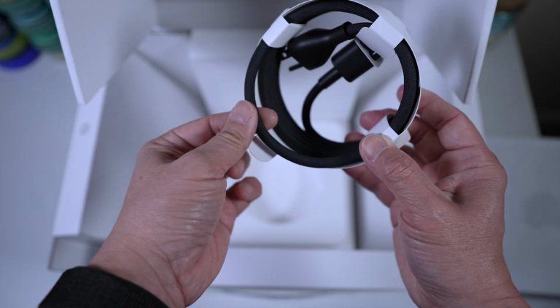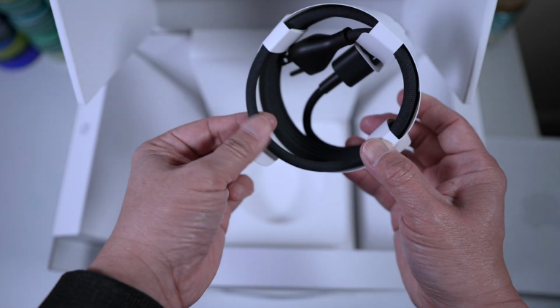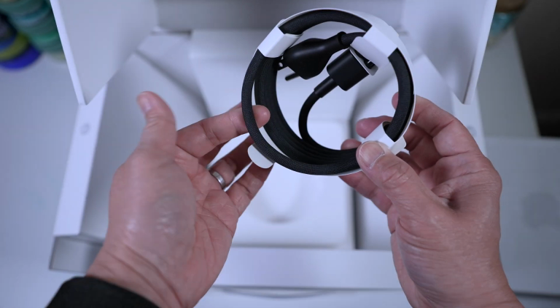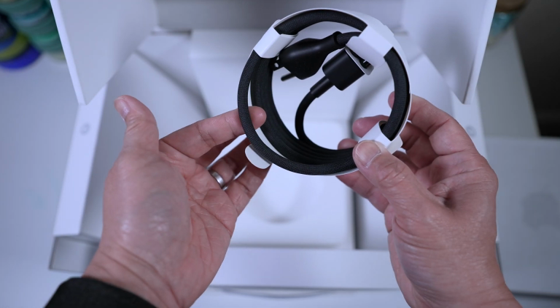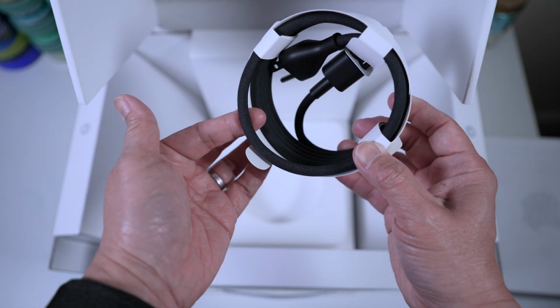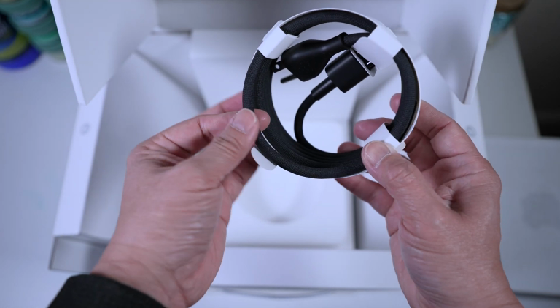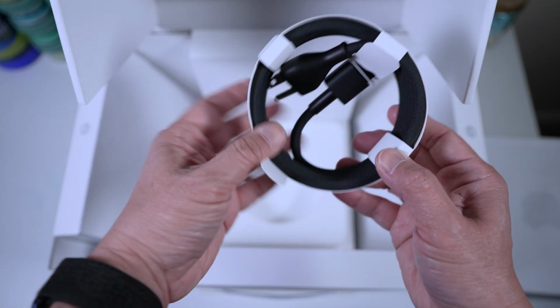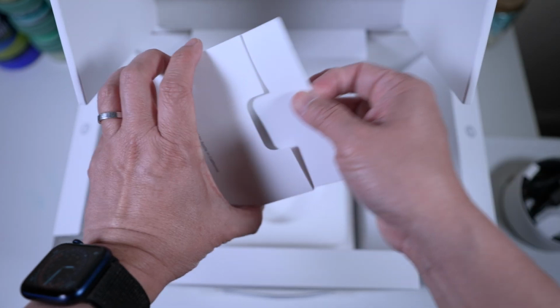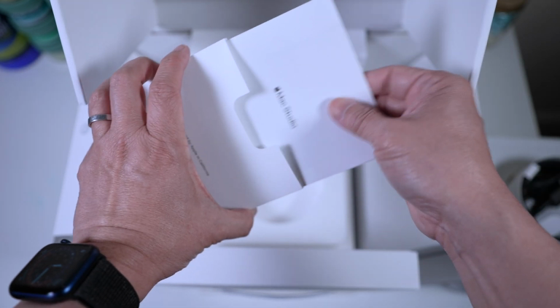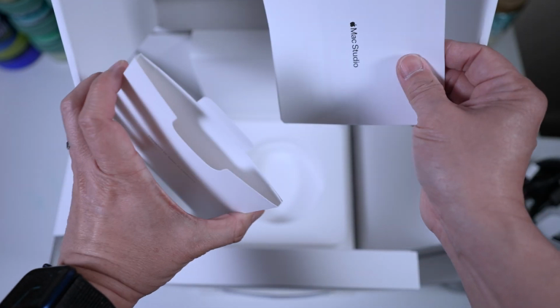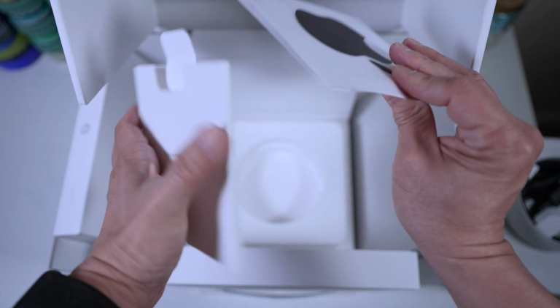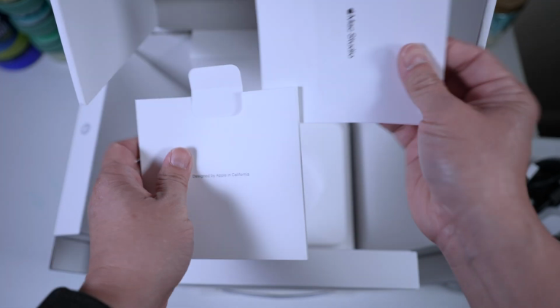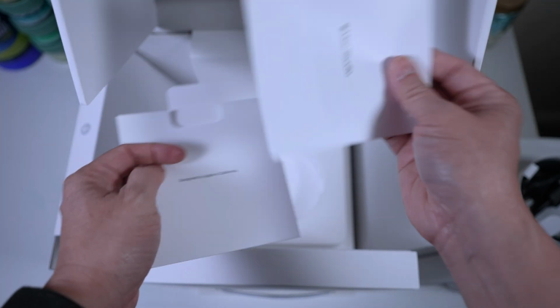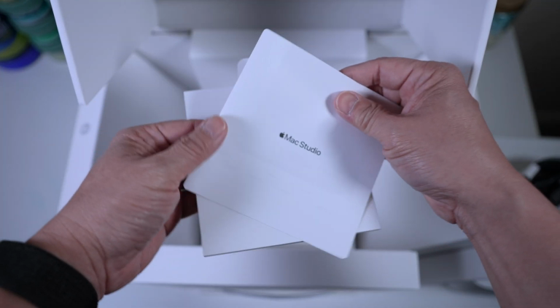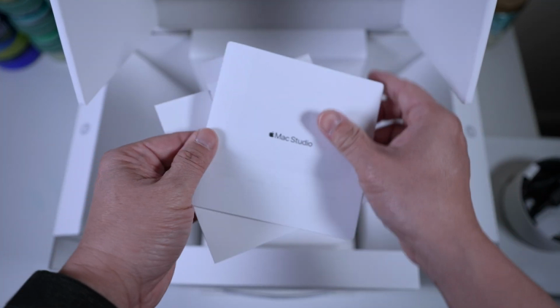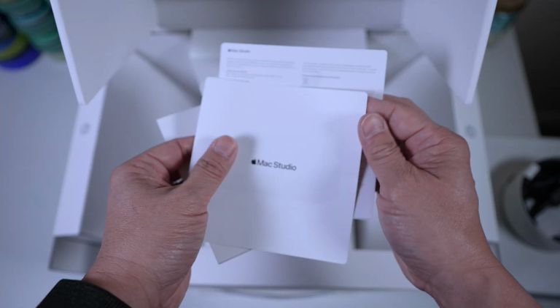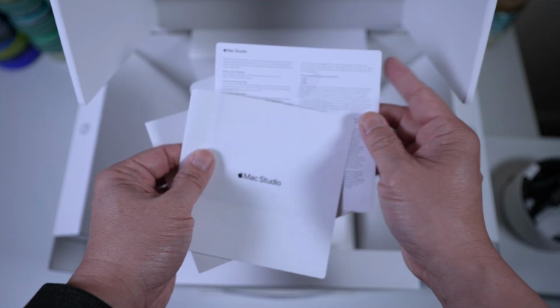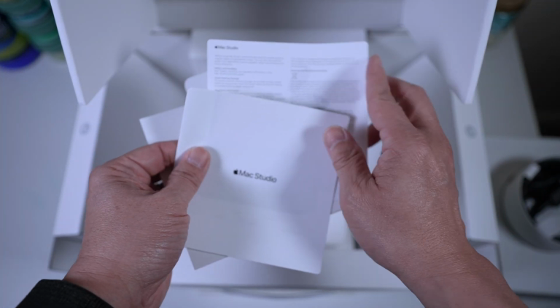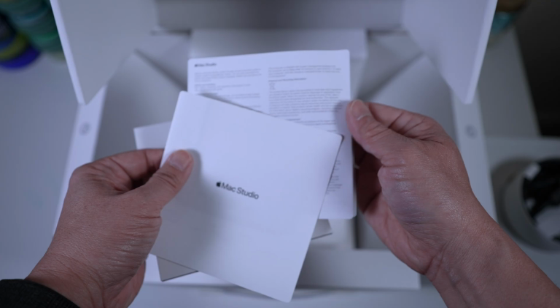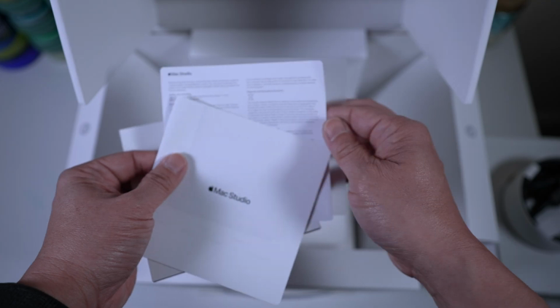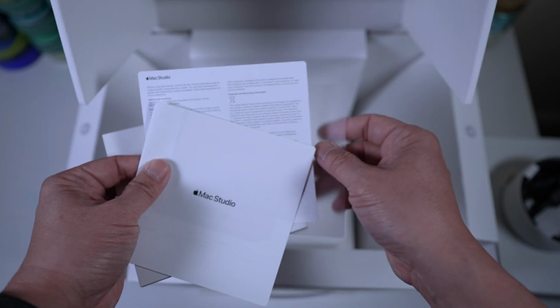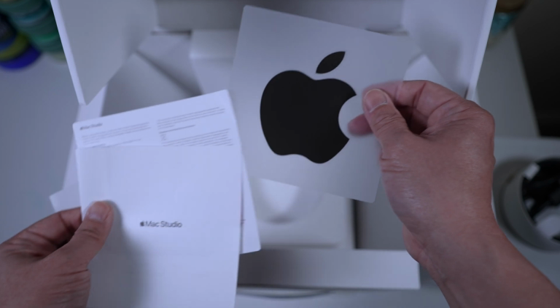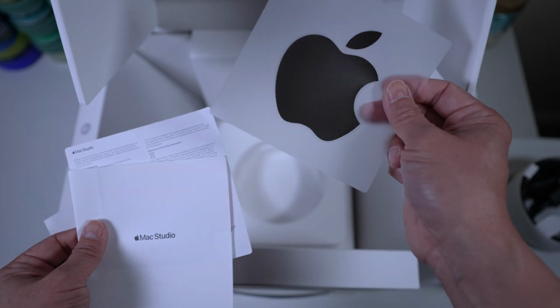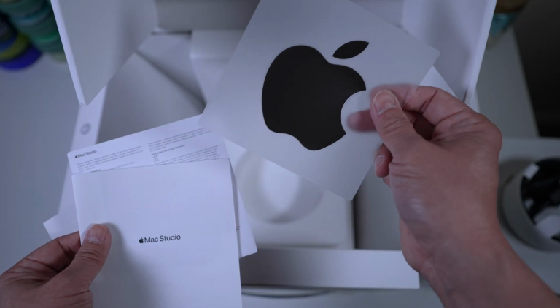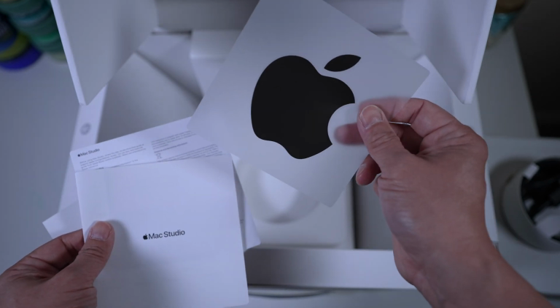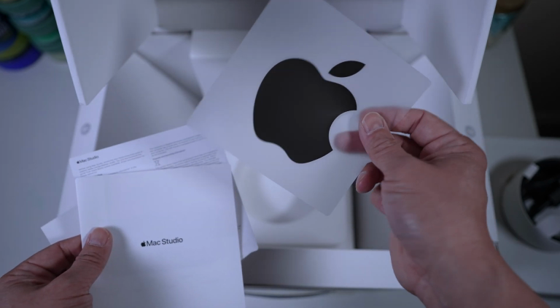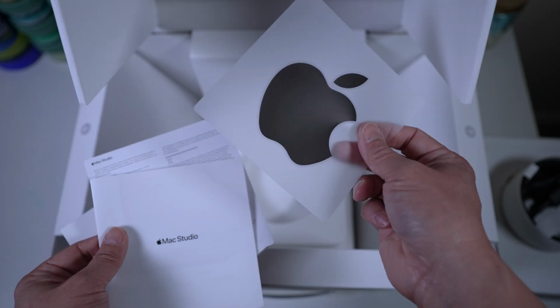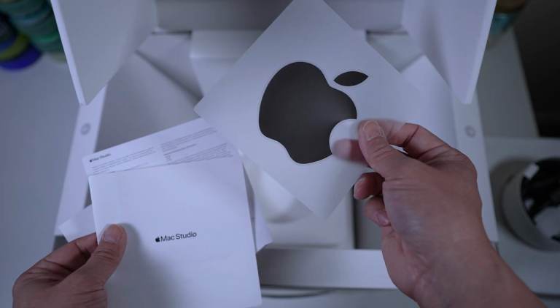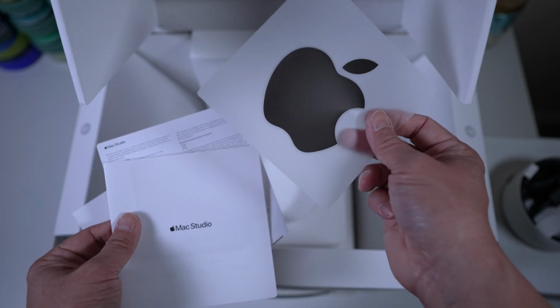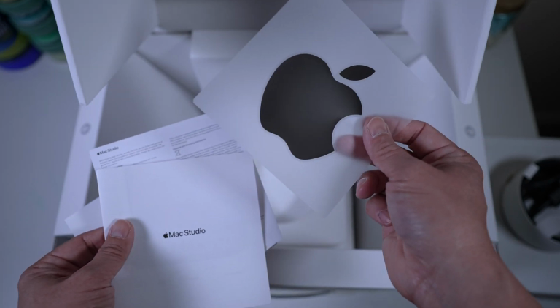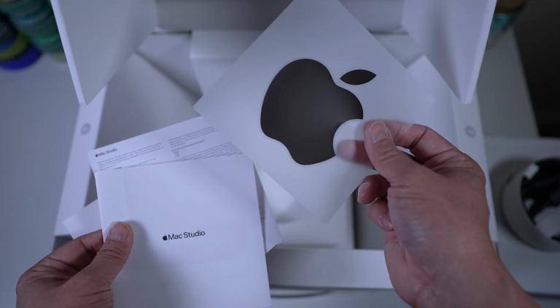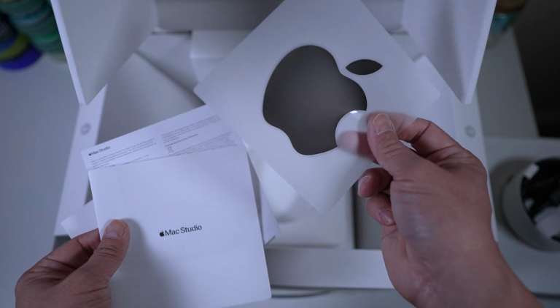Feels good, pretty high quality. There's the usual quick user's guide and docs, and a black Apple sticker, indicating this is a Pro machine. Very nice.